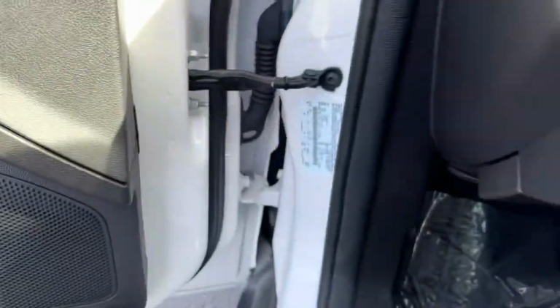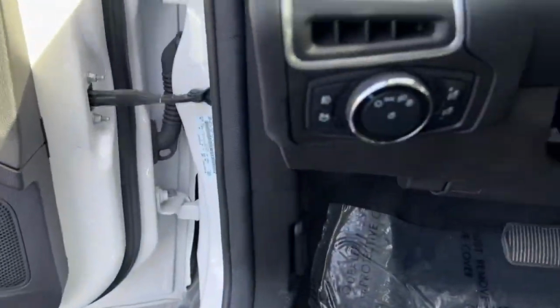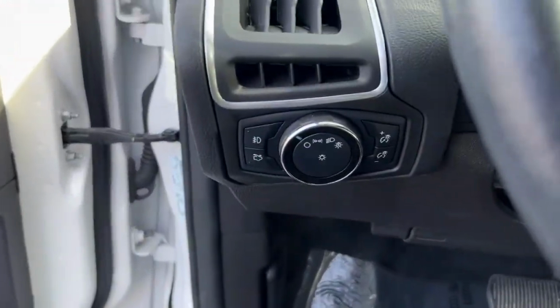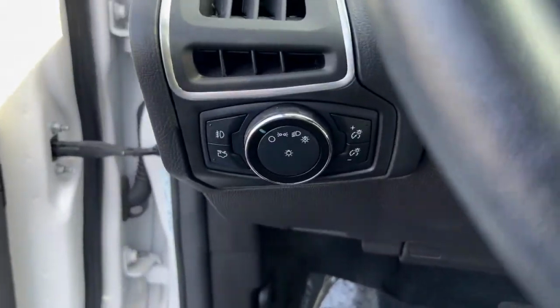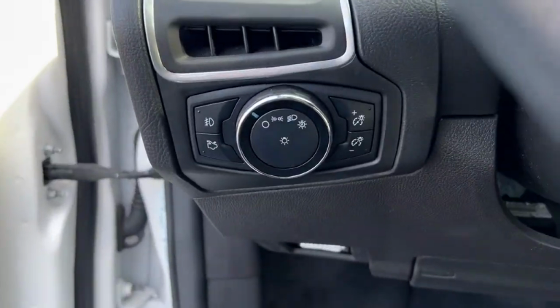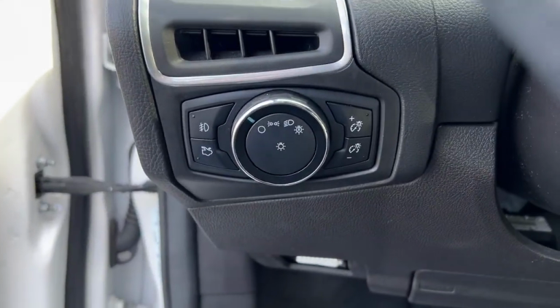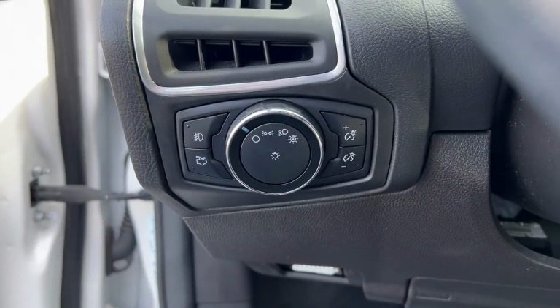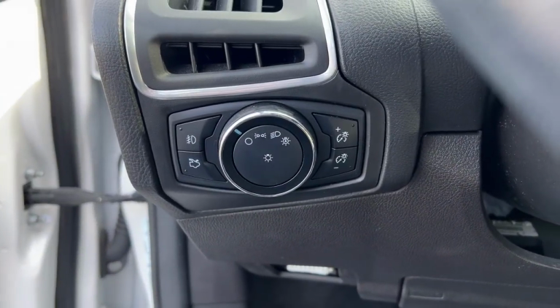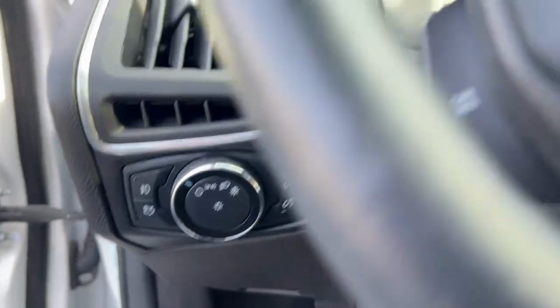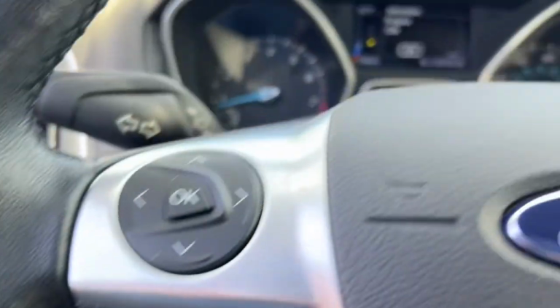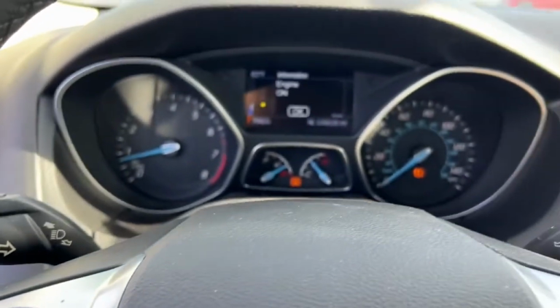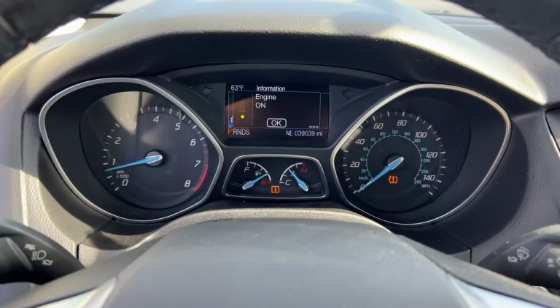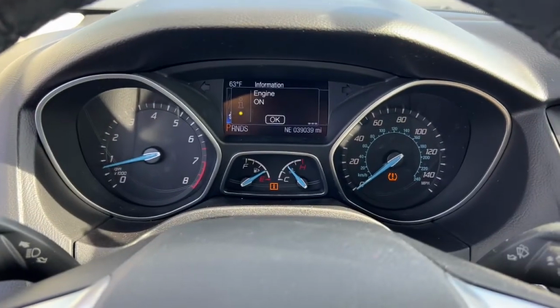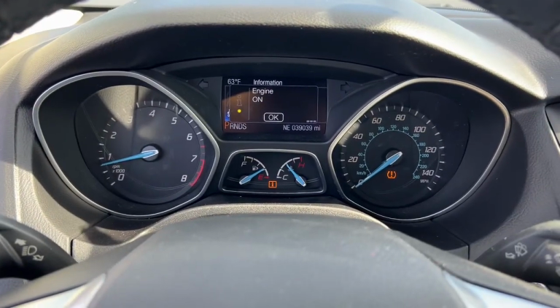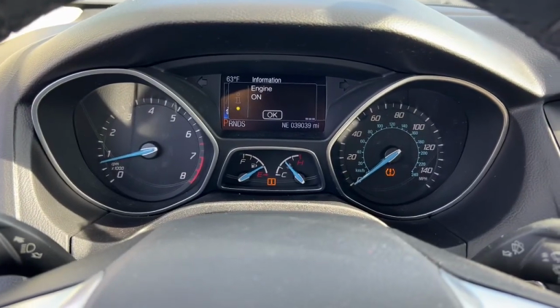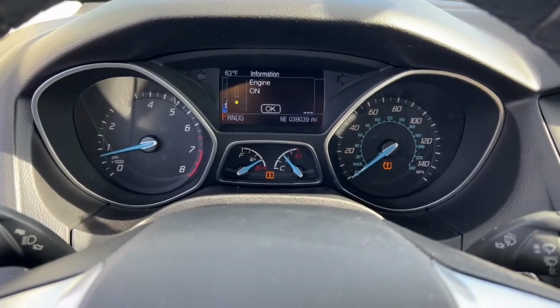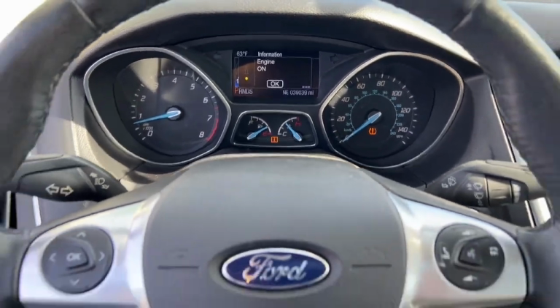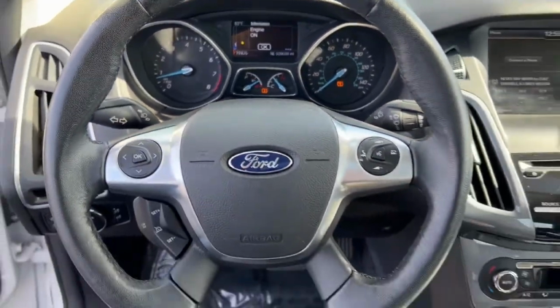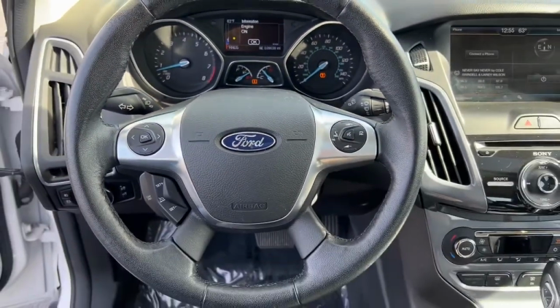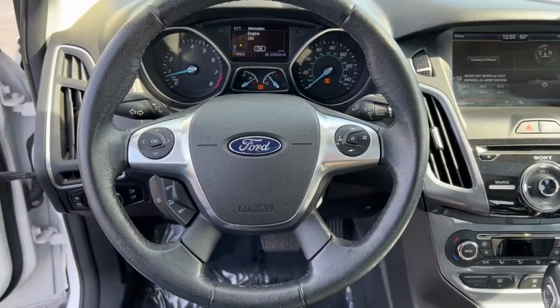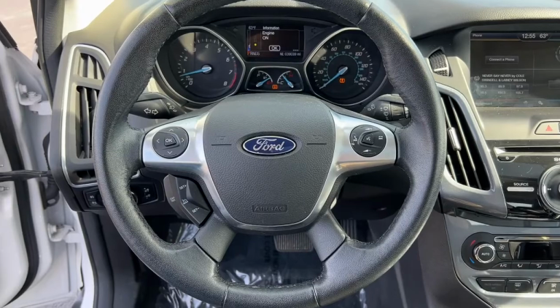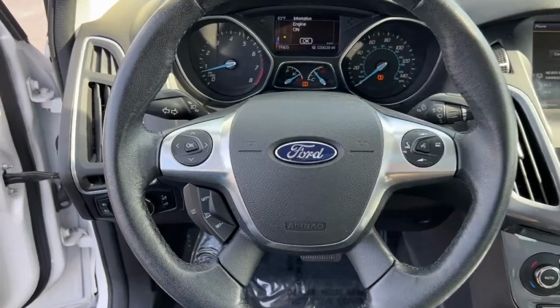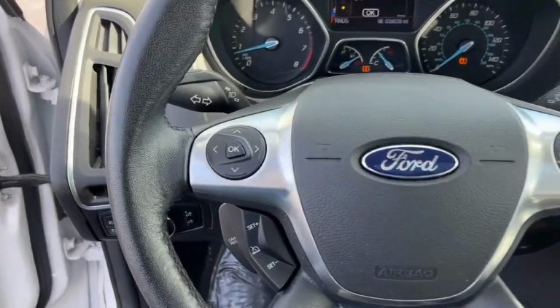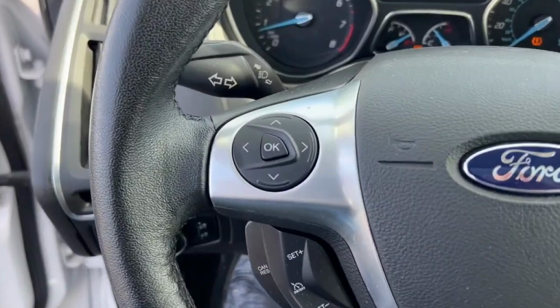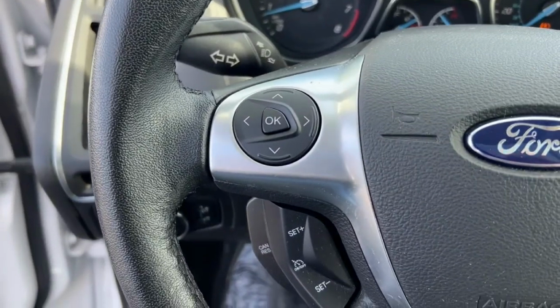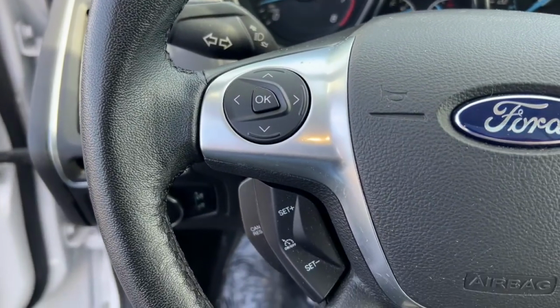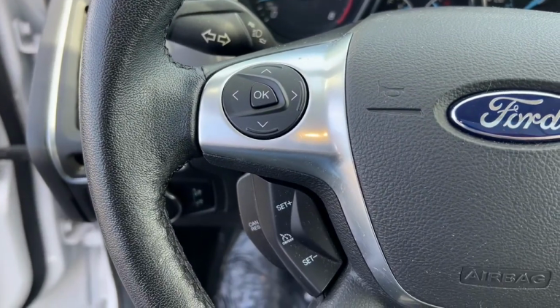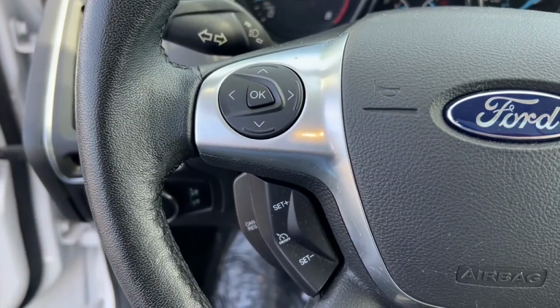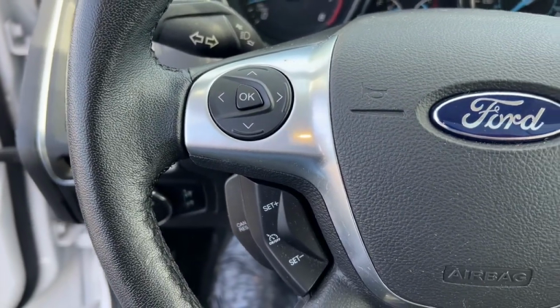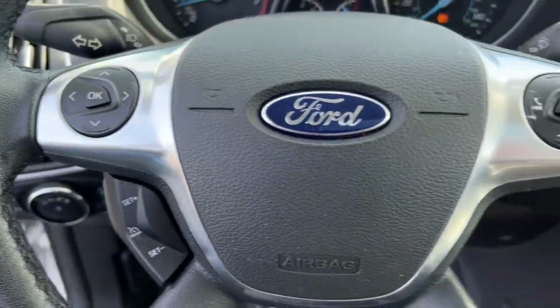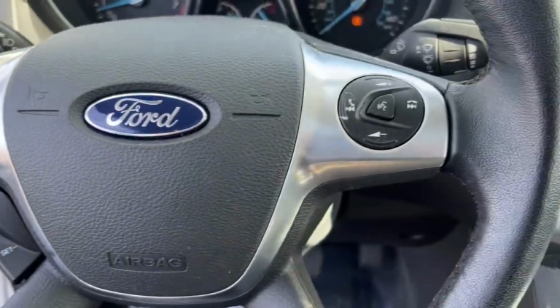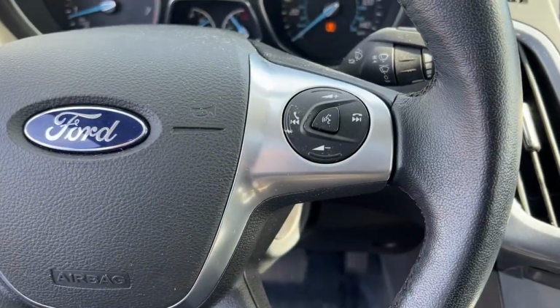The following are some of this vehicle's highlighted options: keyless entry, electronic stability control, trip computer, bucket seats, power windows, four-wheel disc brakes, and power steering.